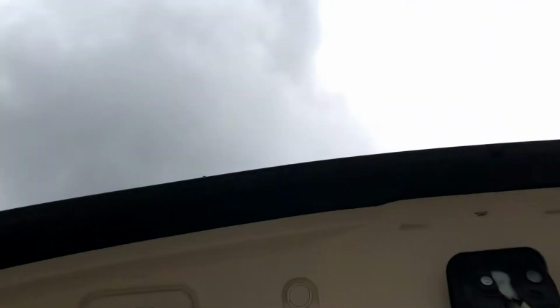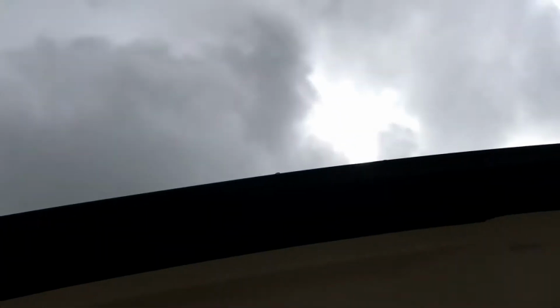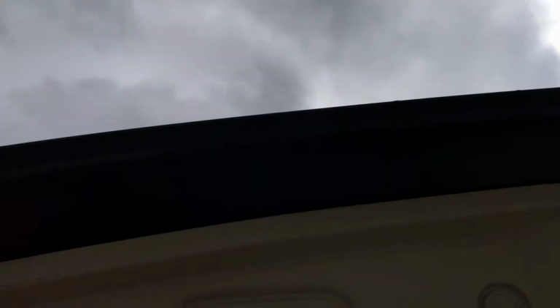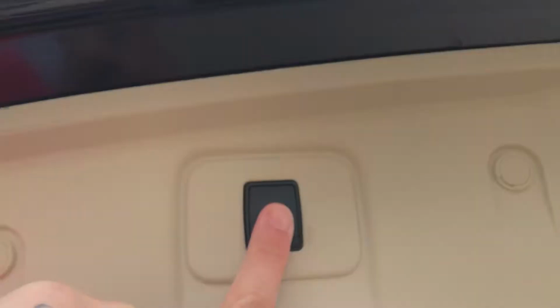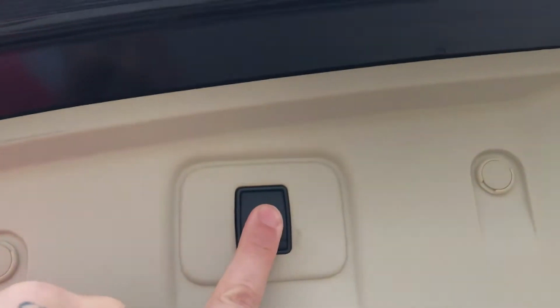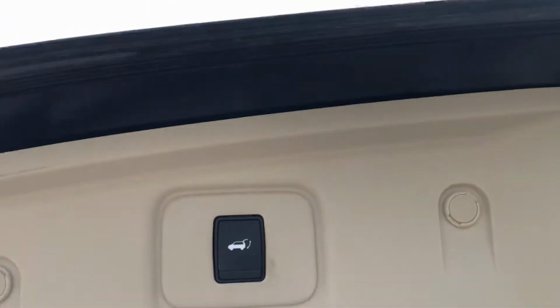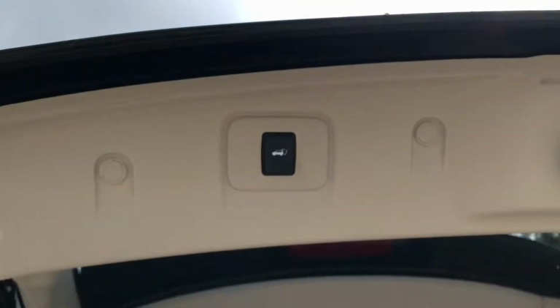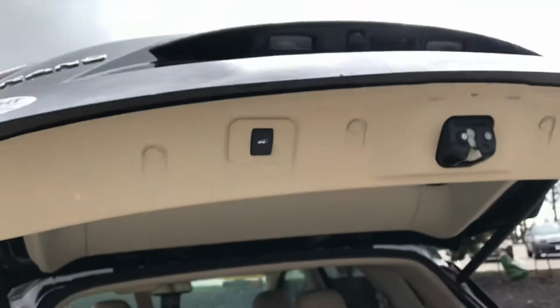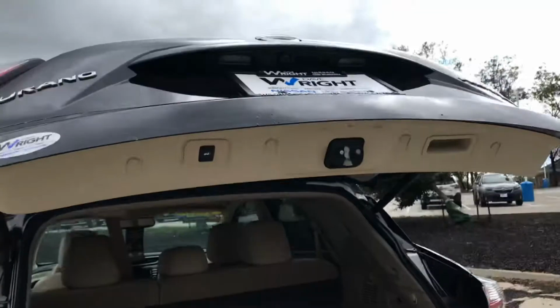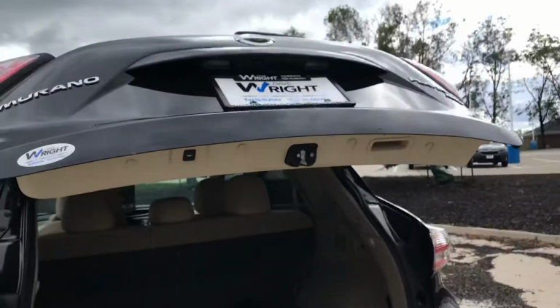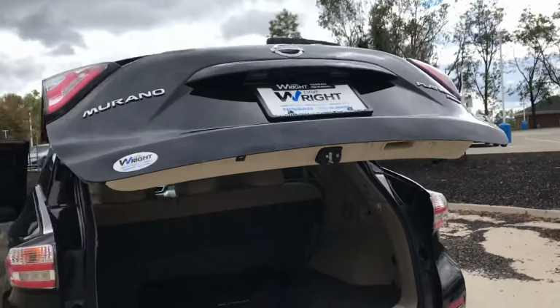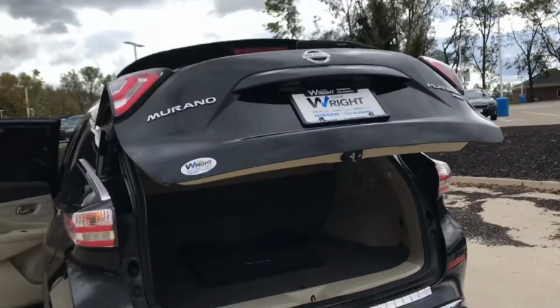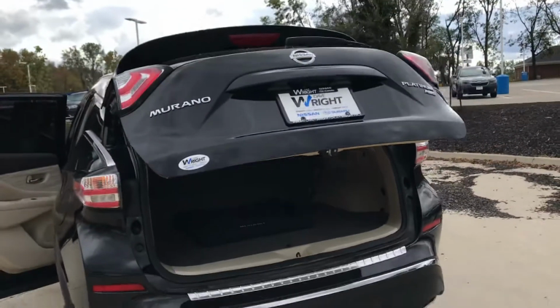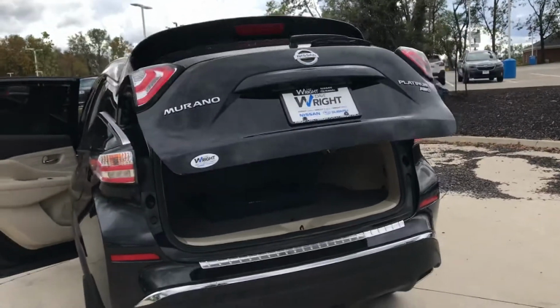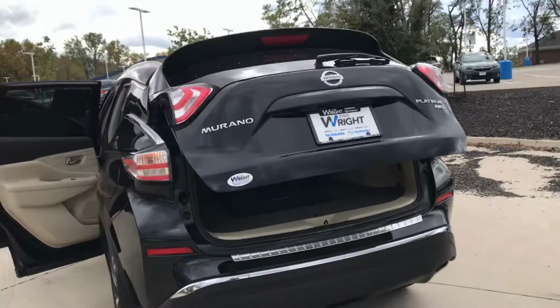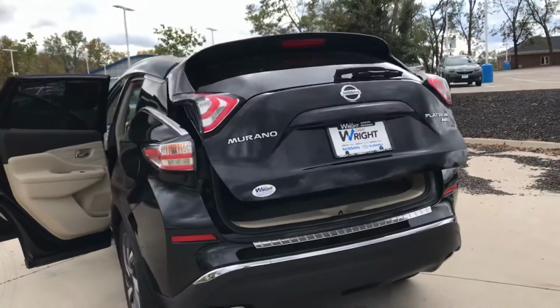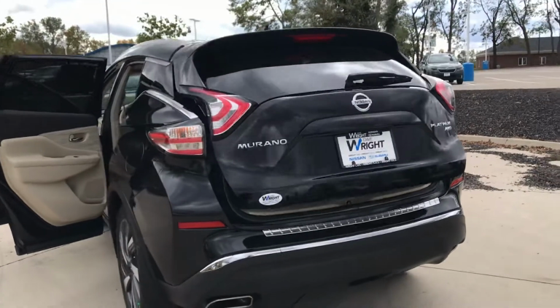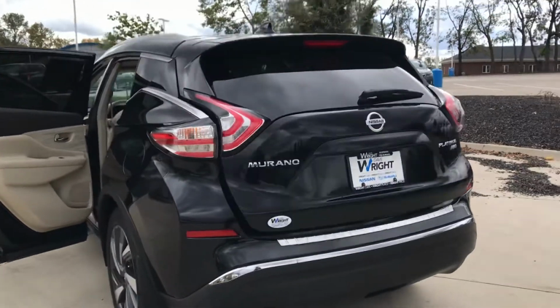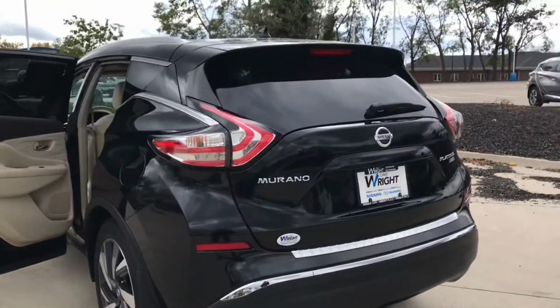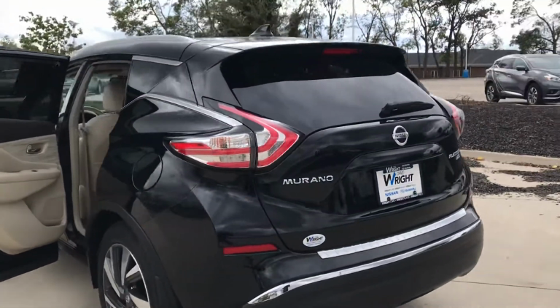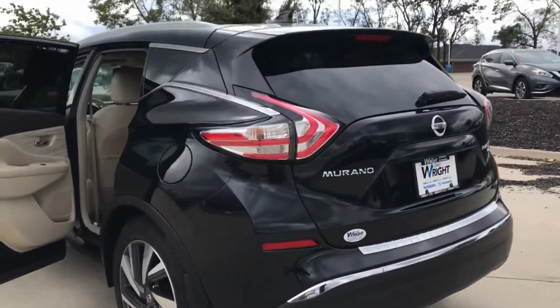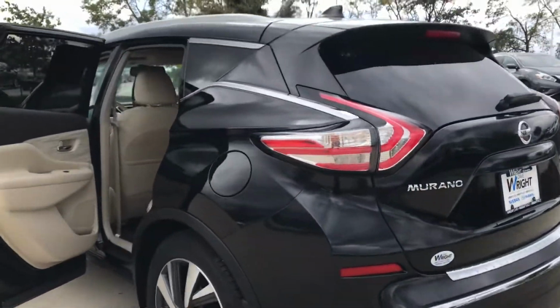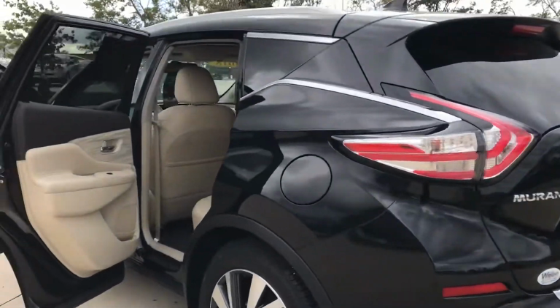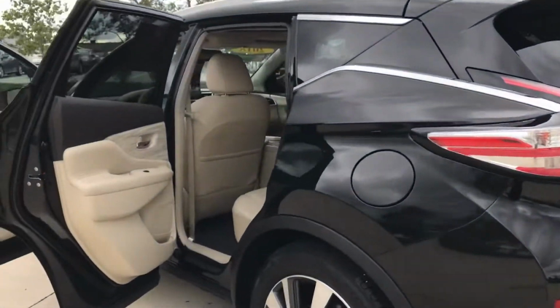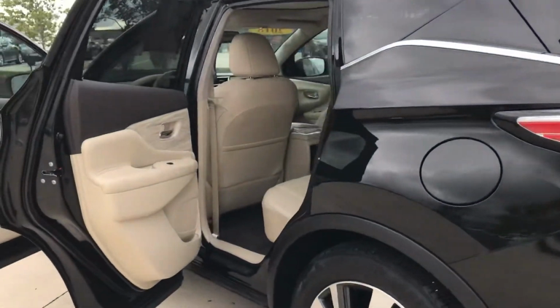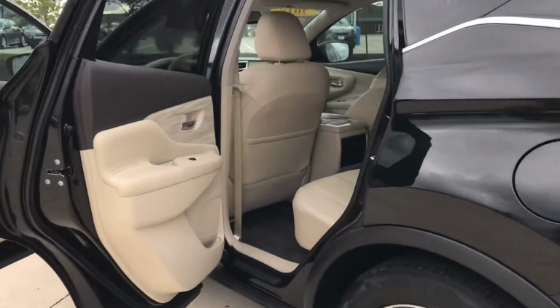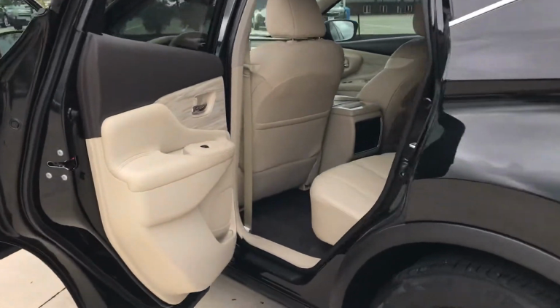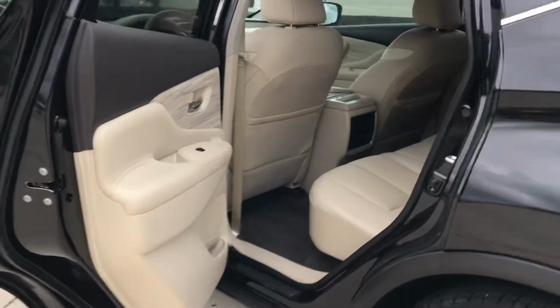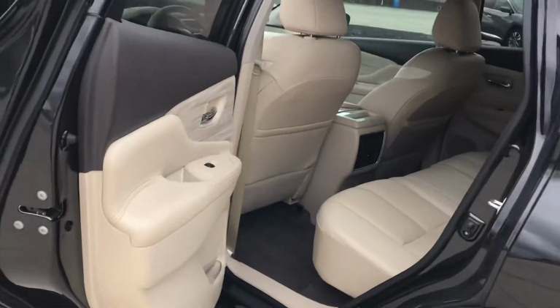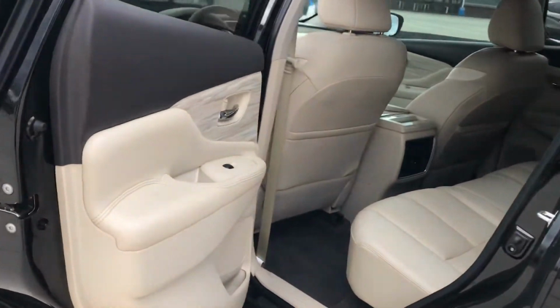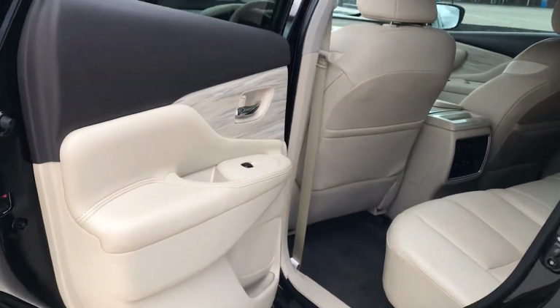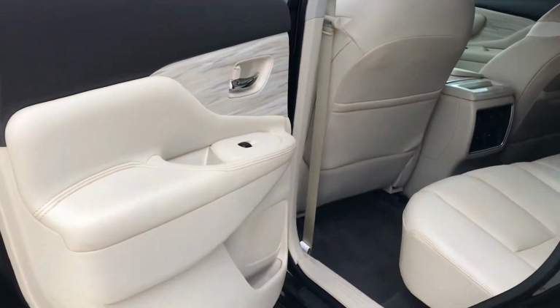It also has a one-touch button here to shut the tailgate. I love the sleek, high-tech design of this vehicle.